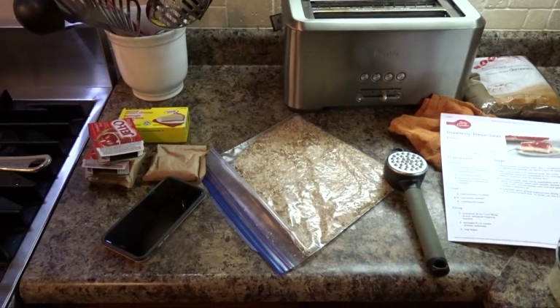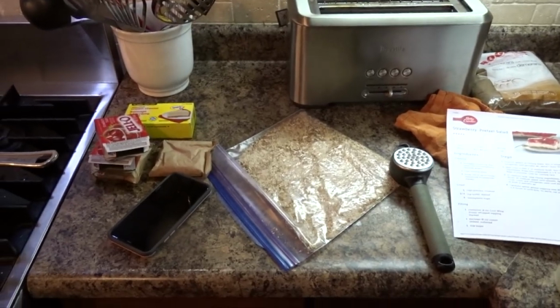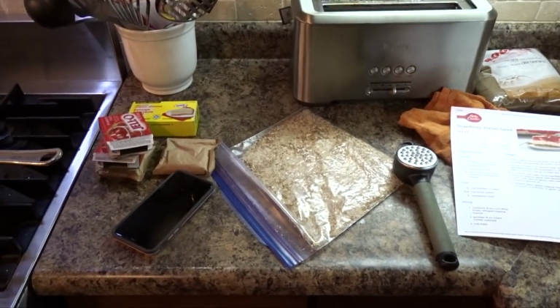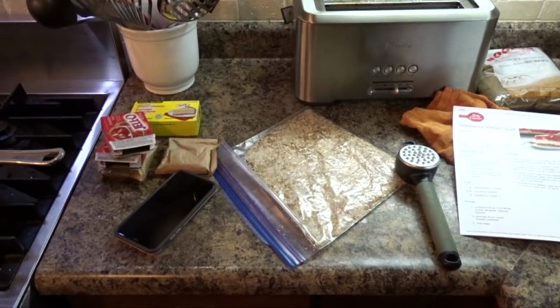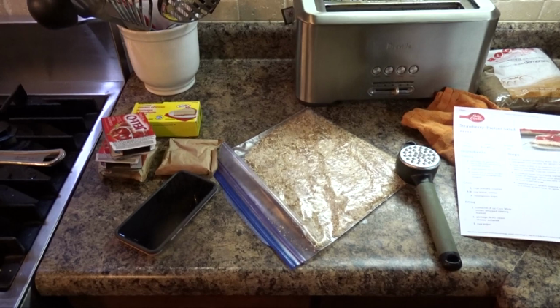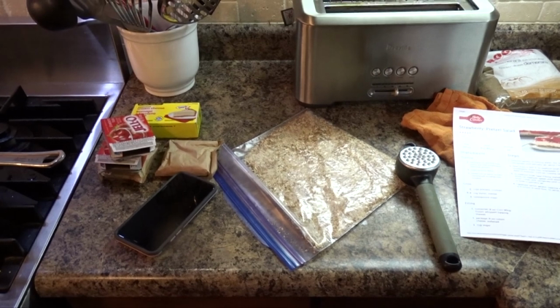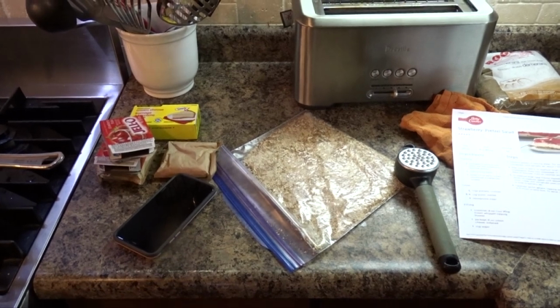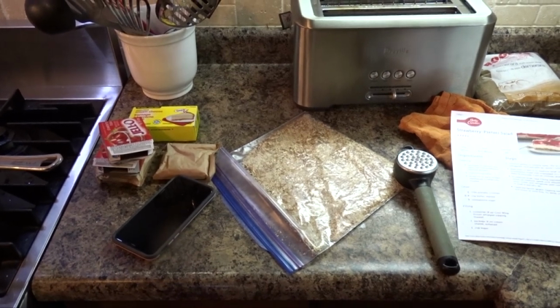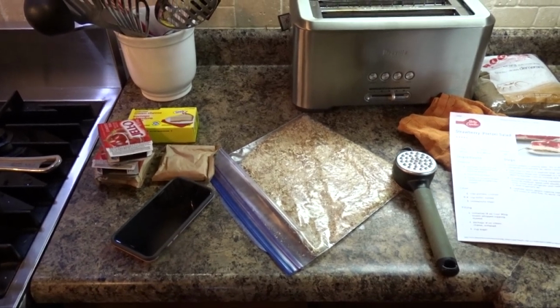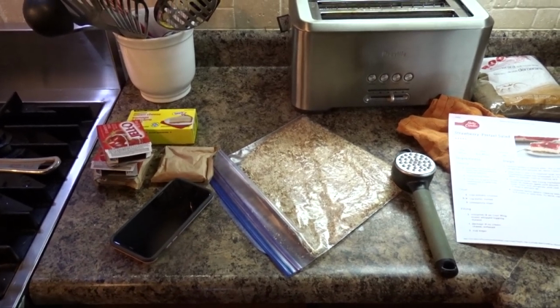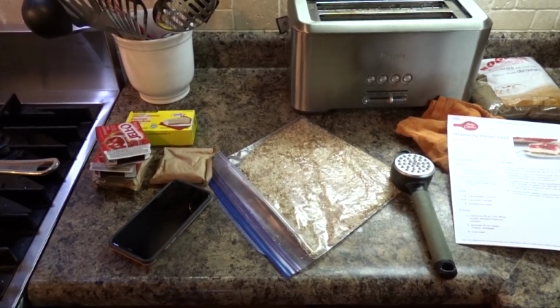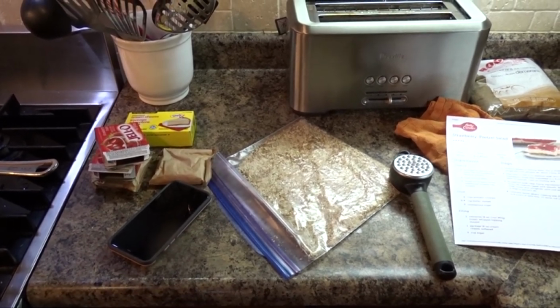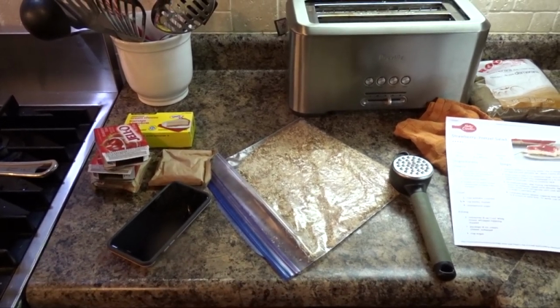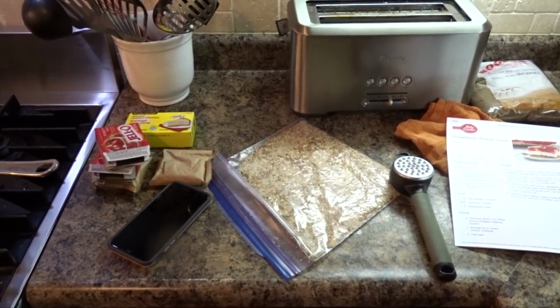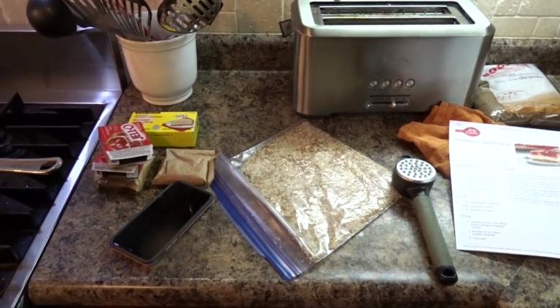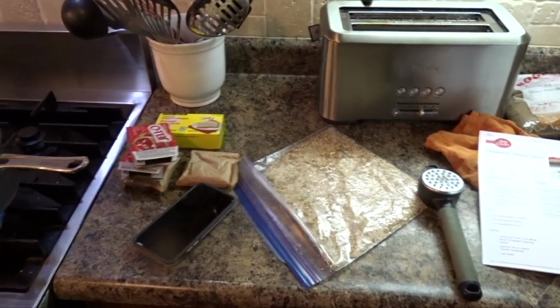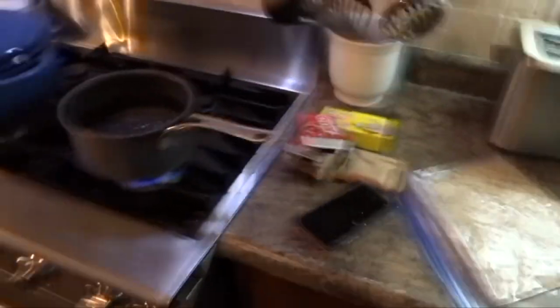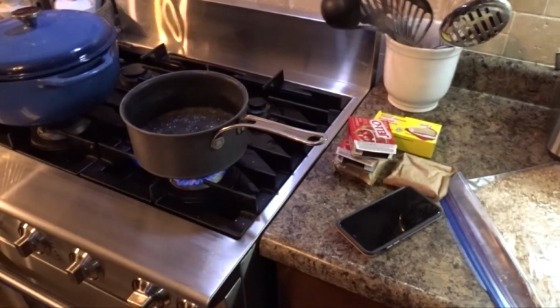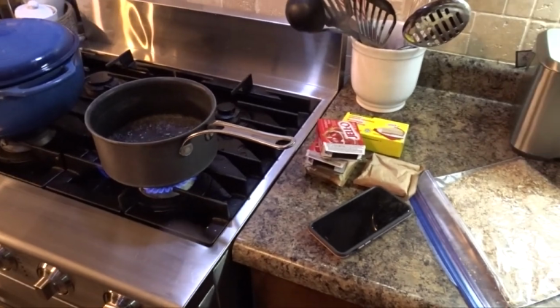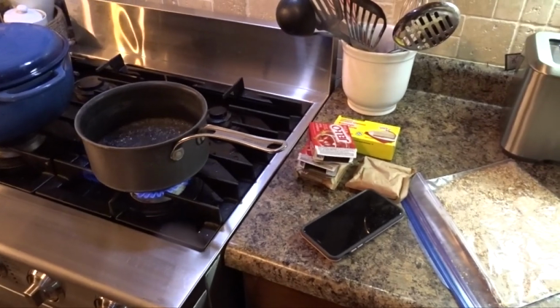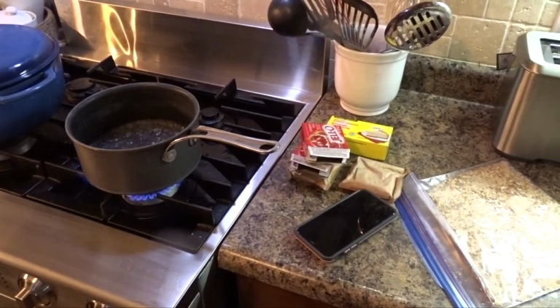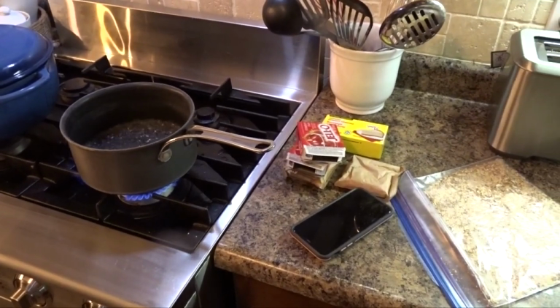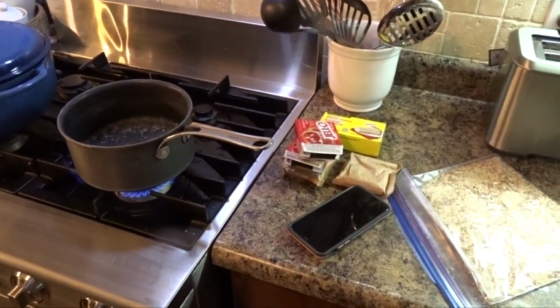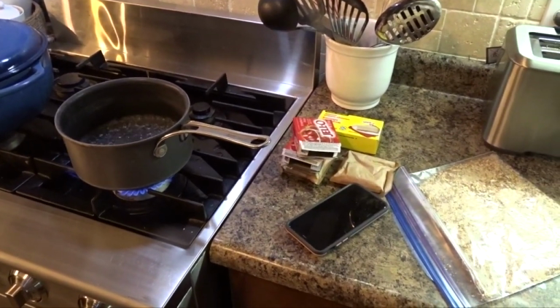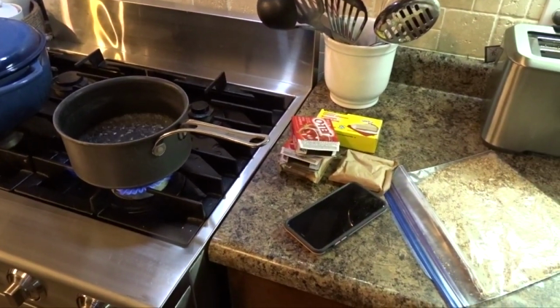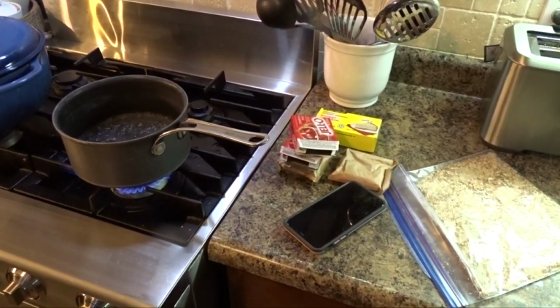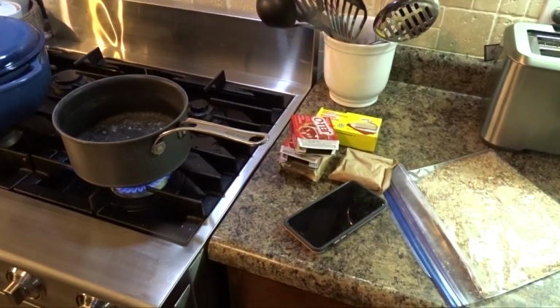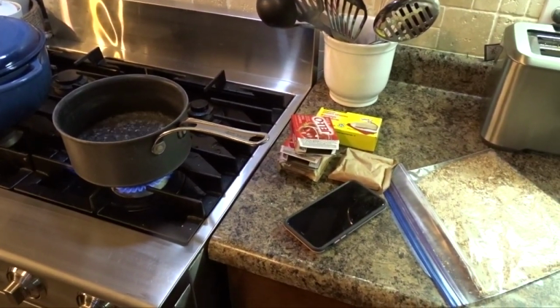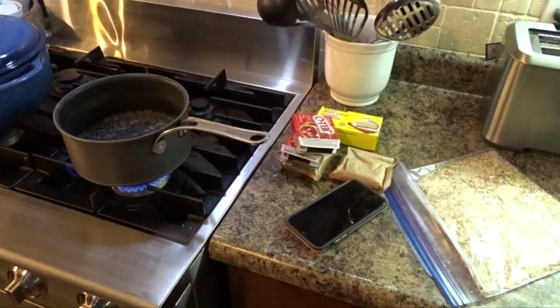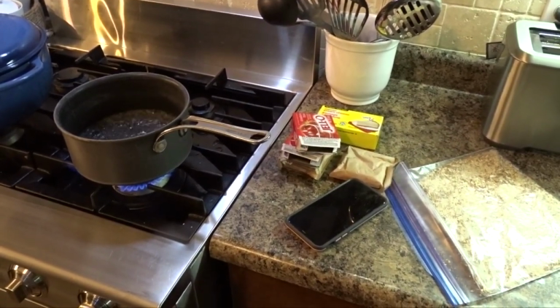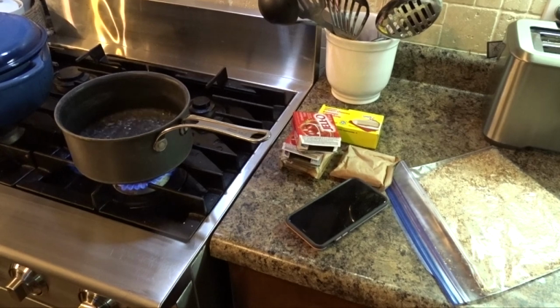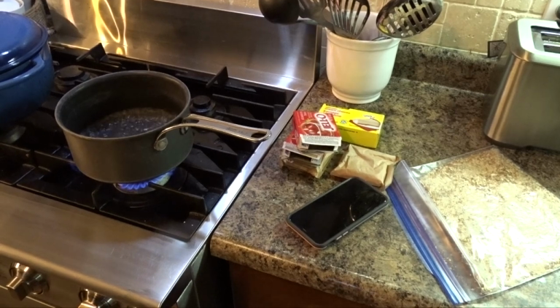For the dessert, I'm making strawberry pretzel salad. For the first part, I'm going to make the topping because it needs to go in the fridge for almost two hours before I can move on.